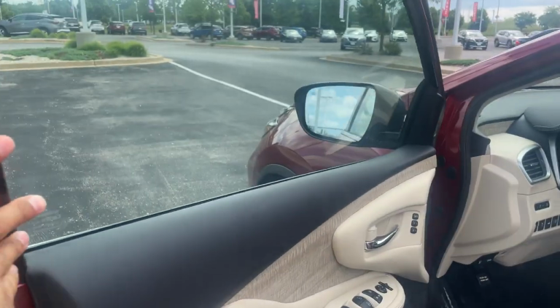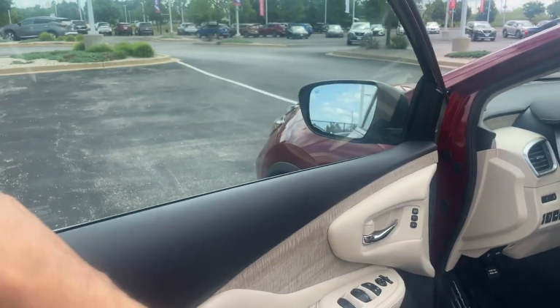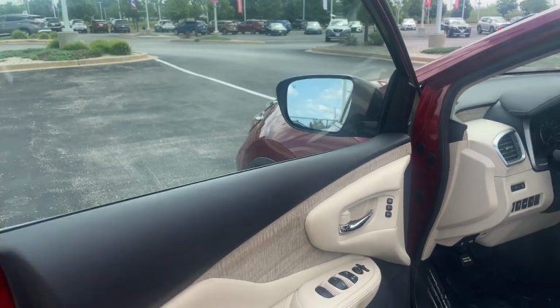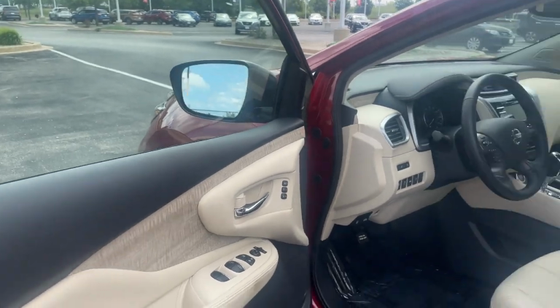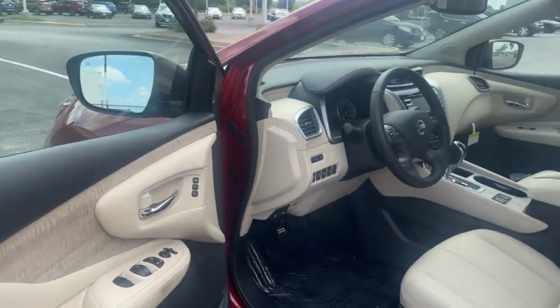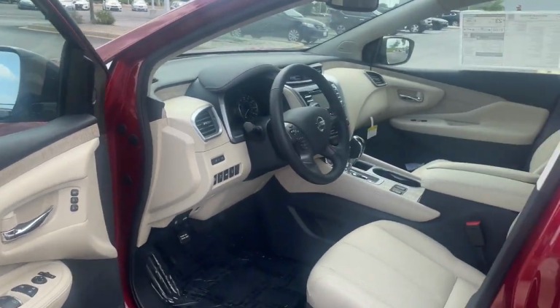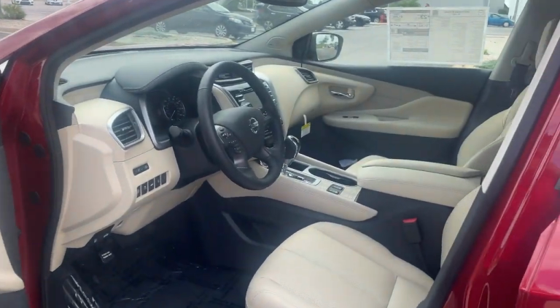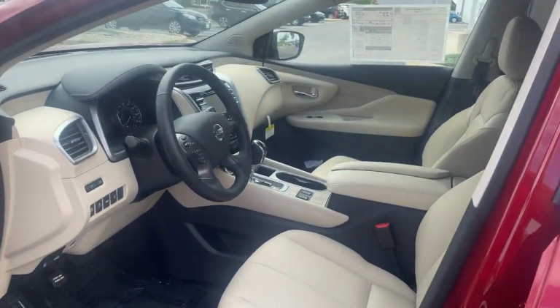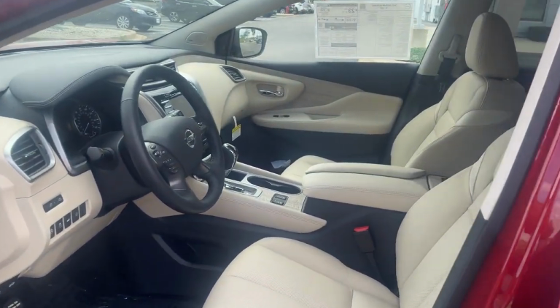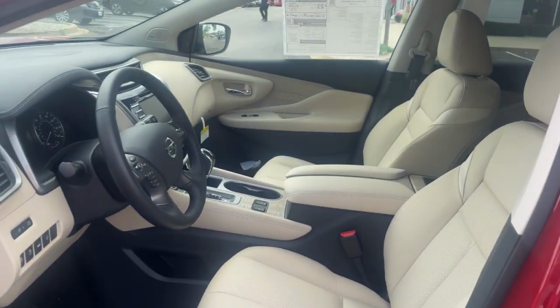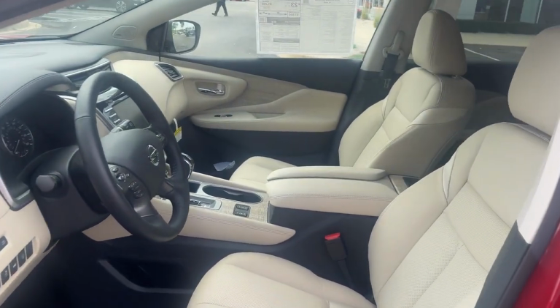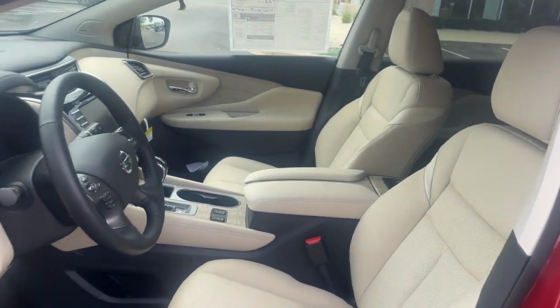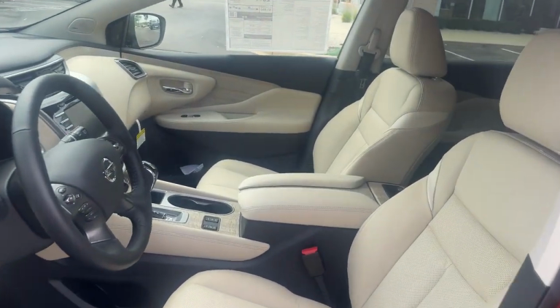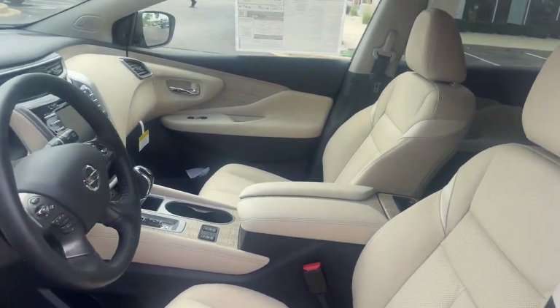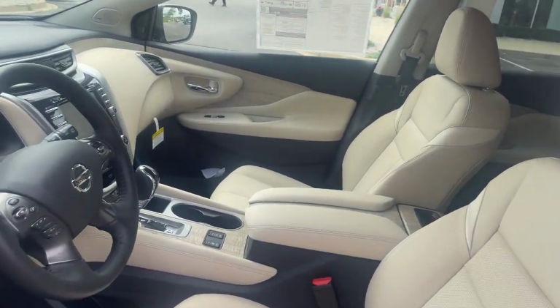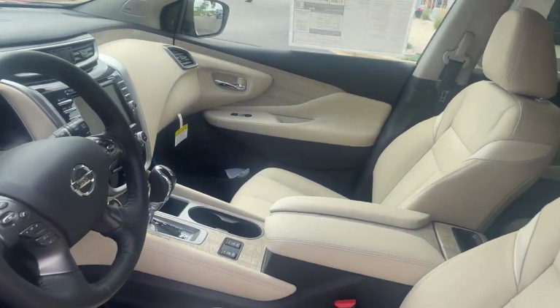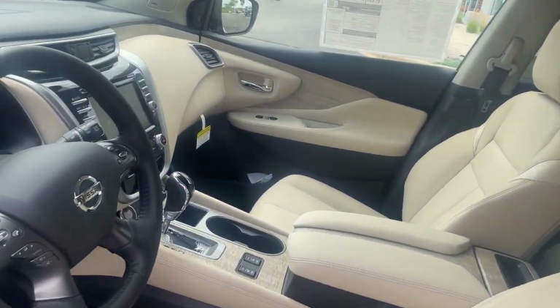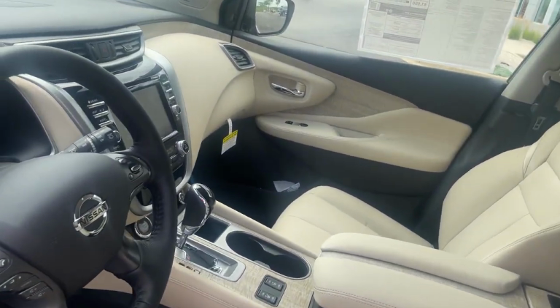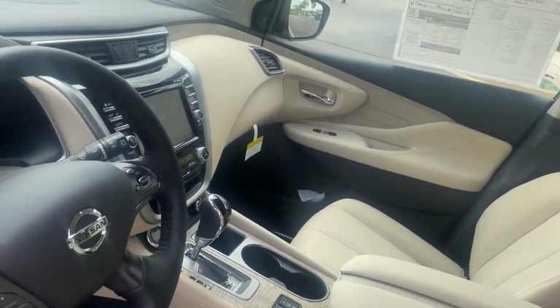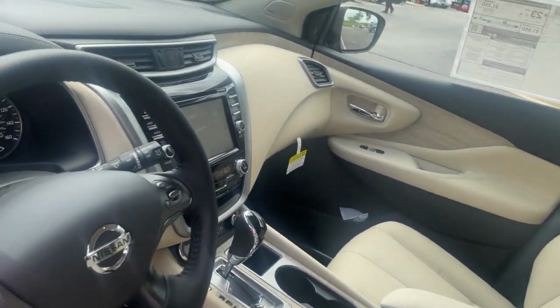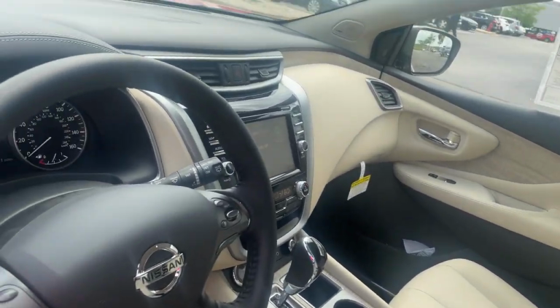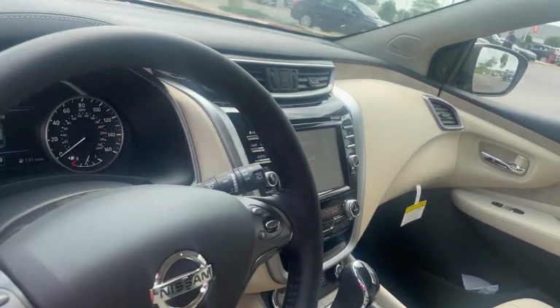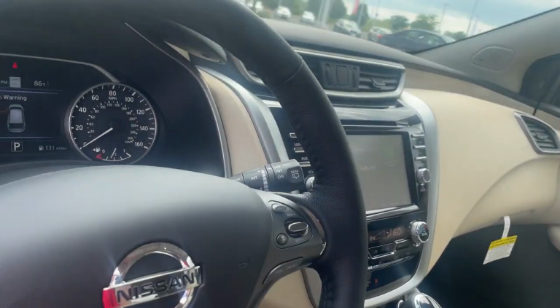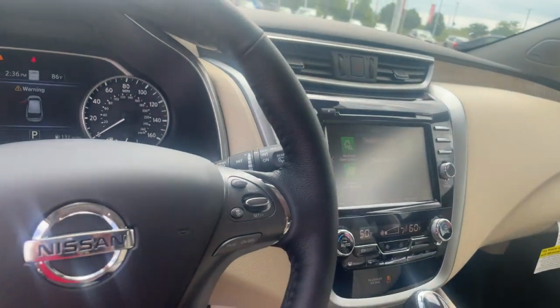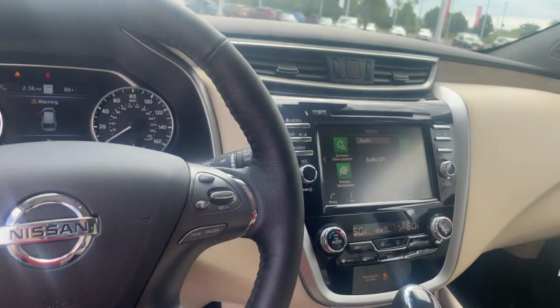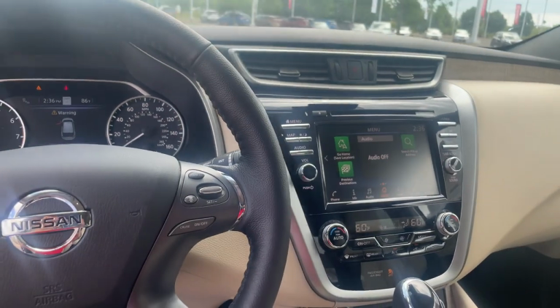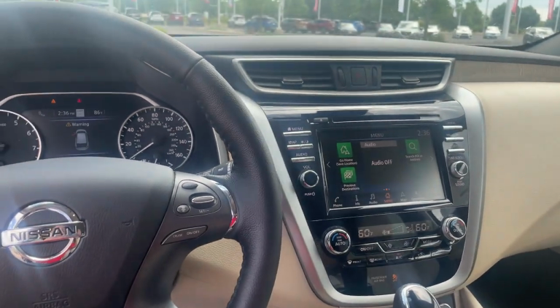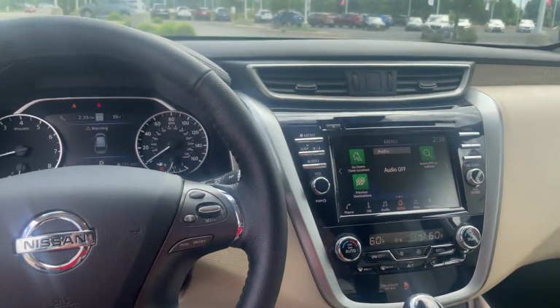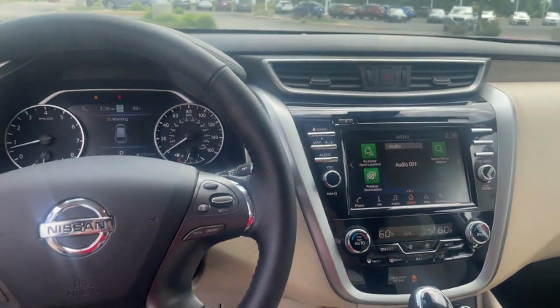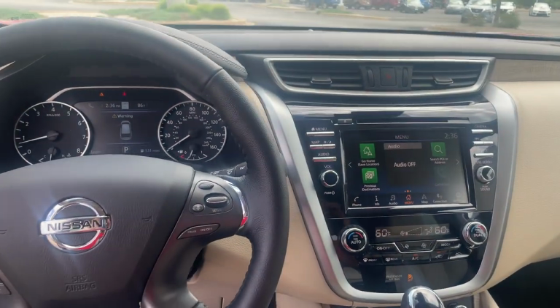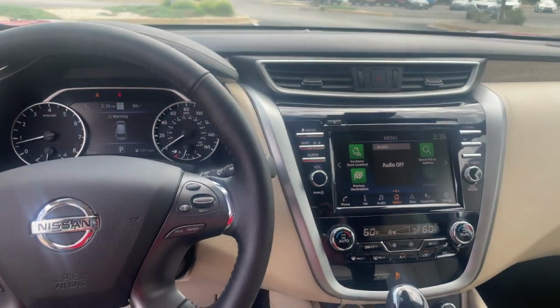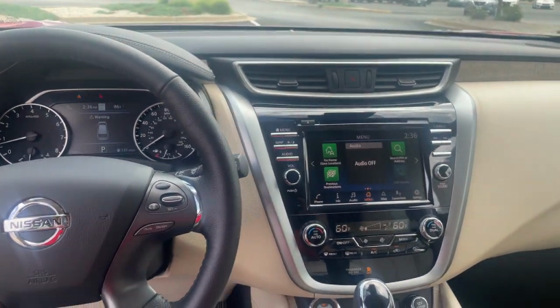Got the beautiful cream interior — or as others say, cashmere. Take a look on the inside.